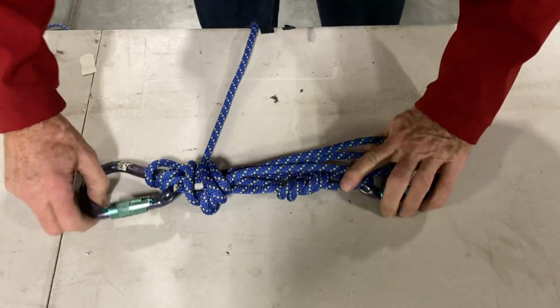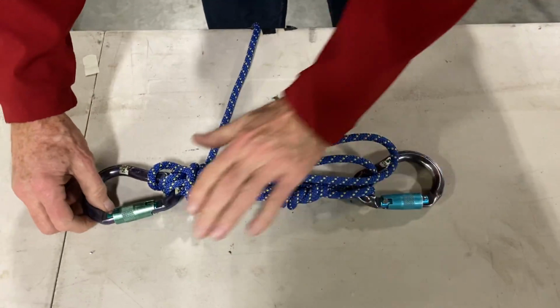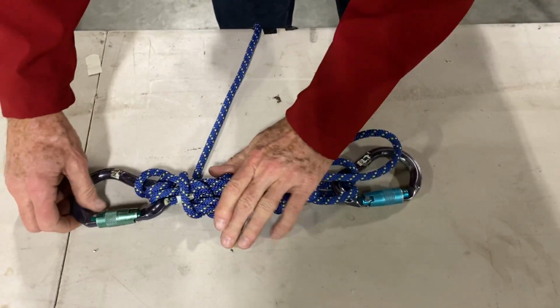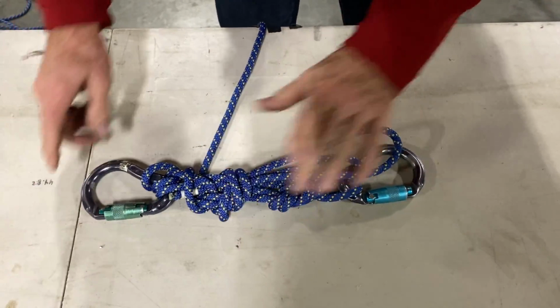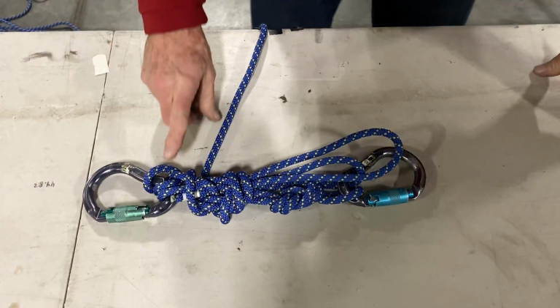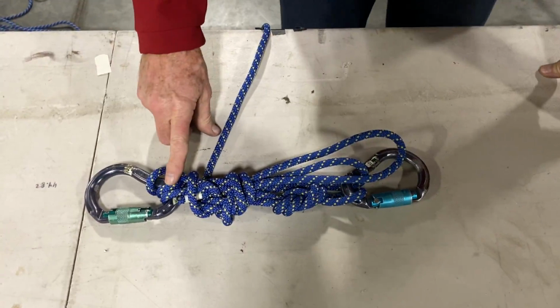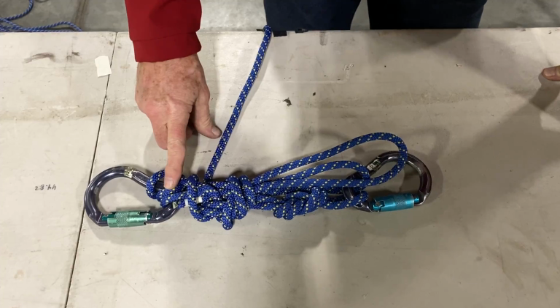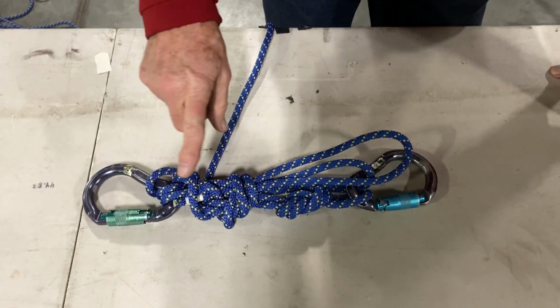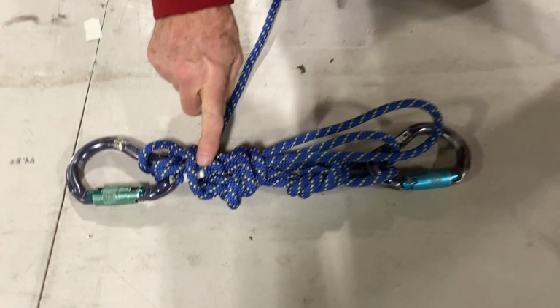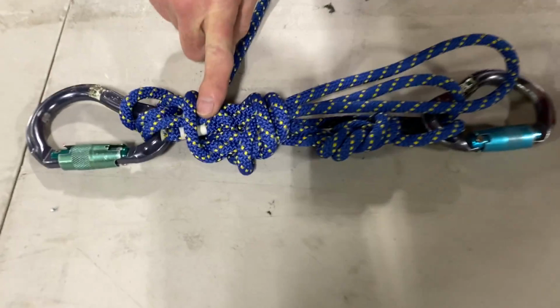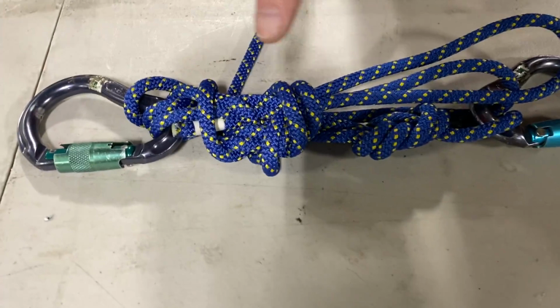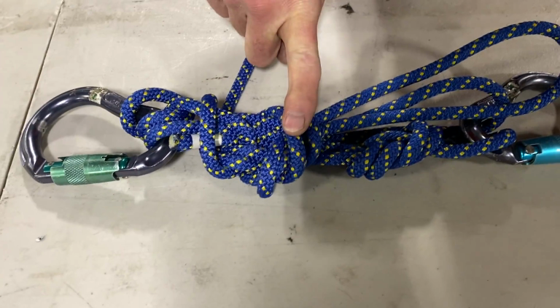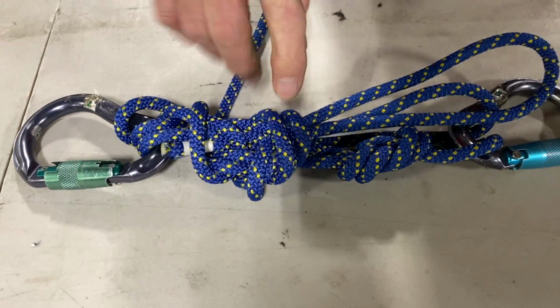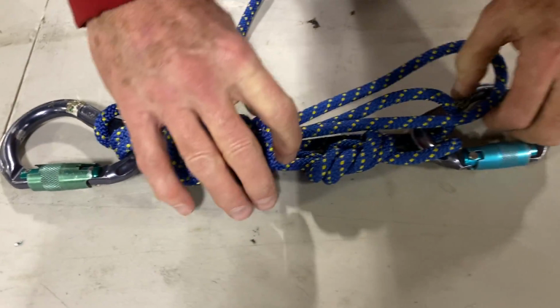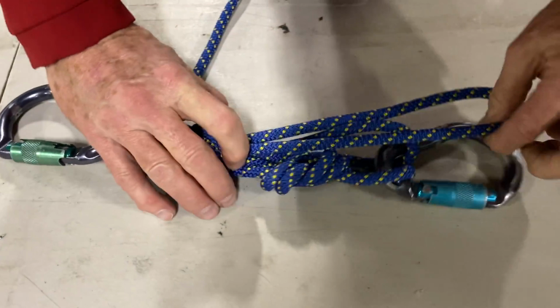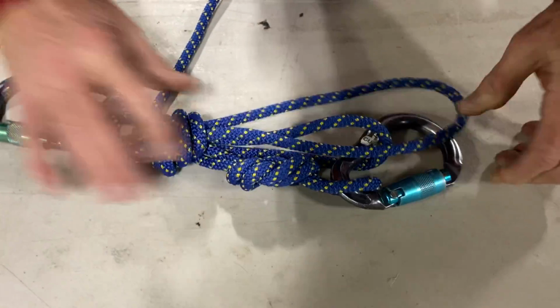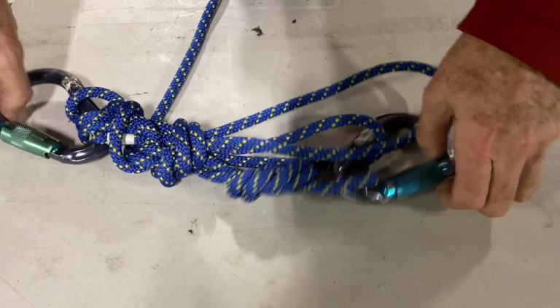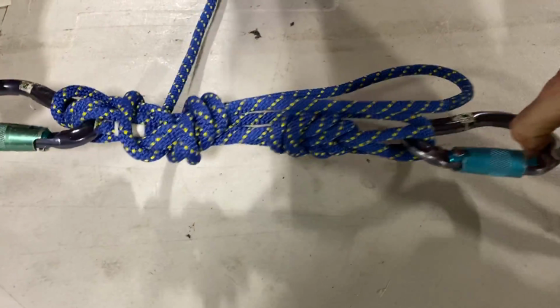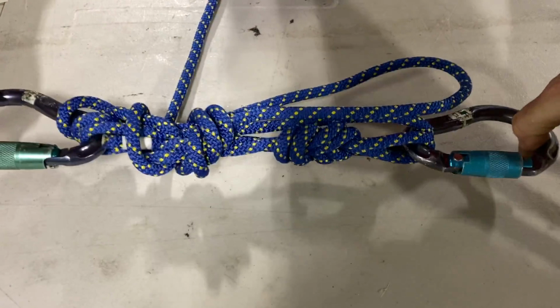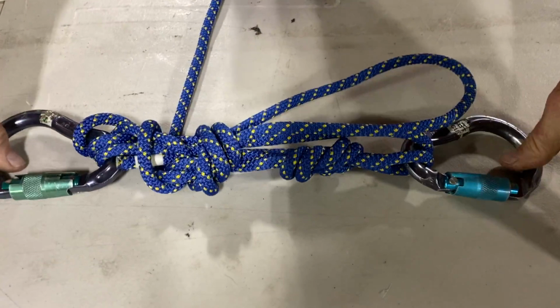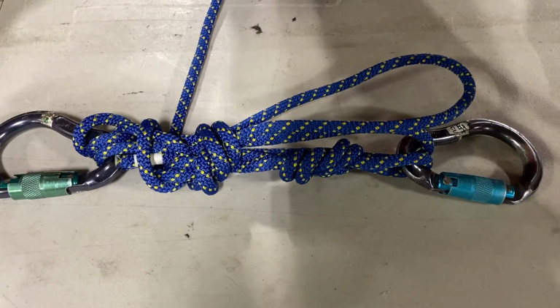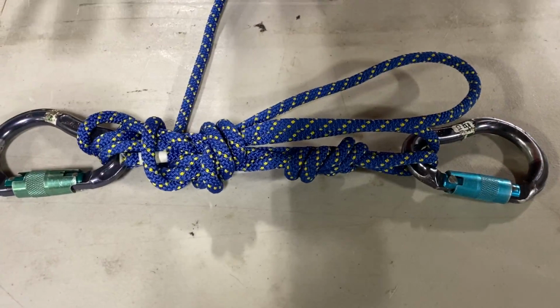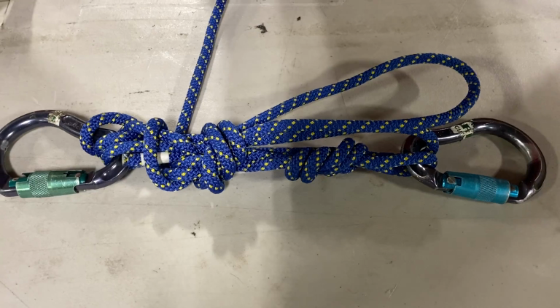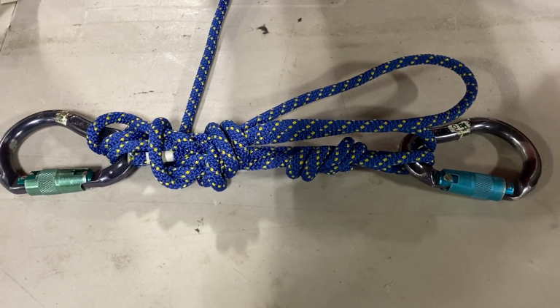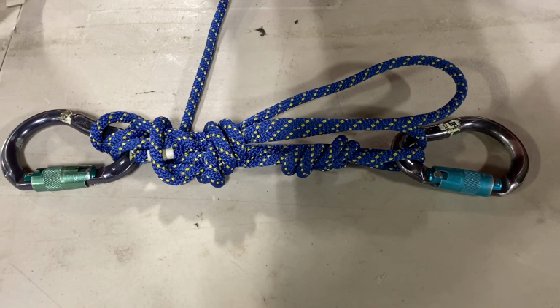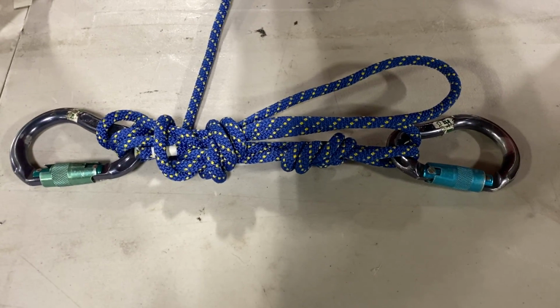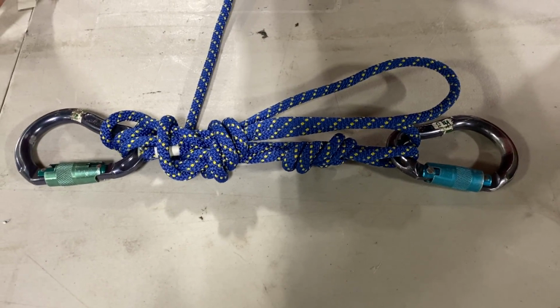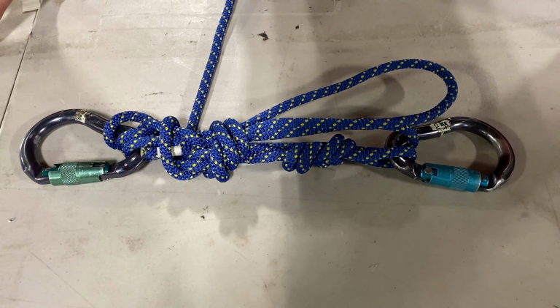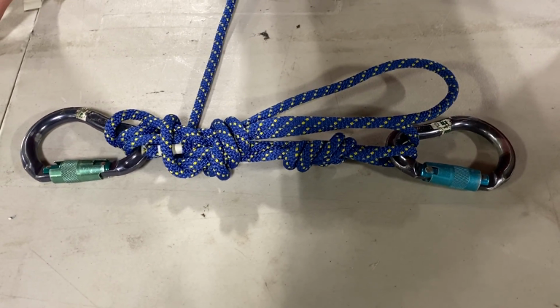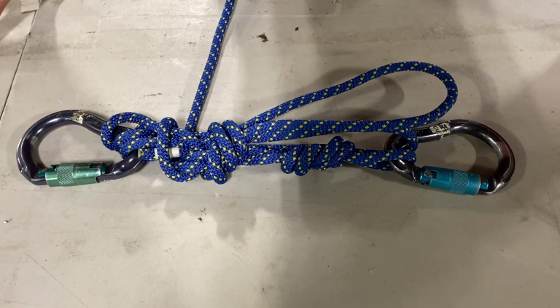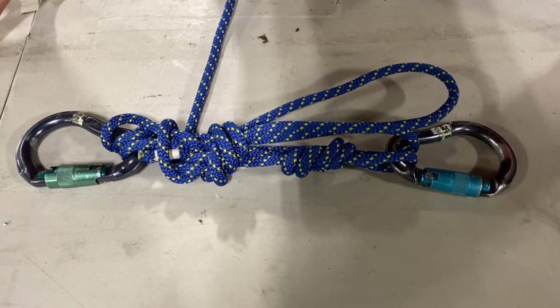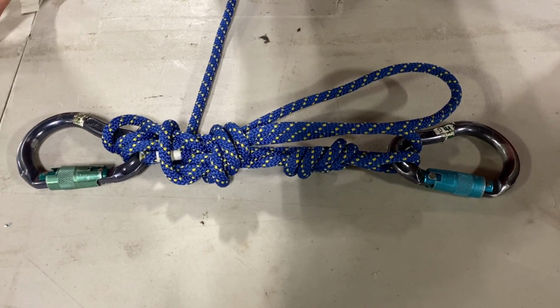So we finished that with a munter mule overhand. That allows this thing to sit and wait until we need it, and then we insert it into any system we might need to use a release hitch on.